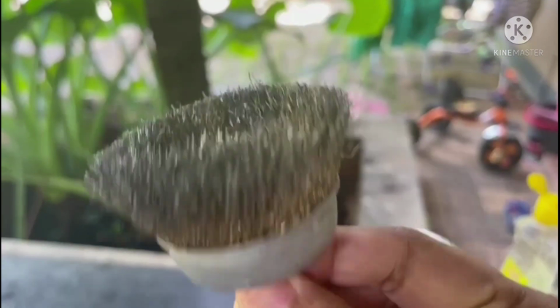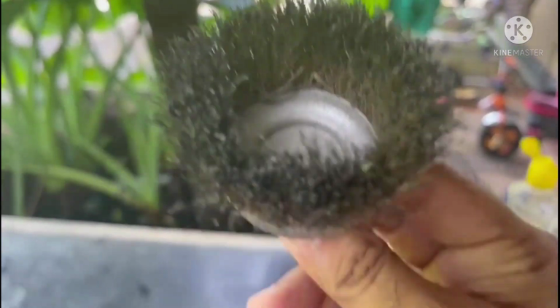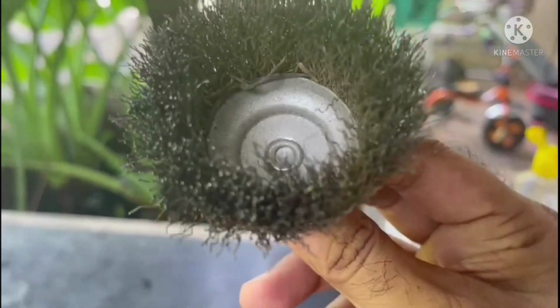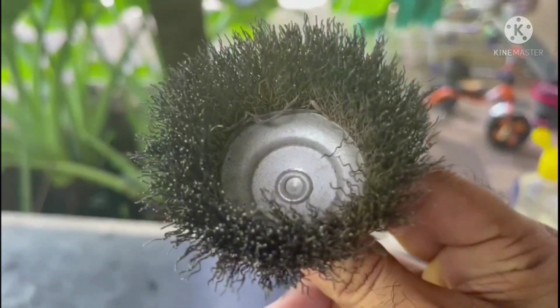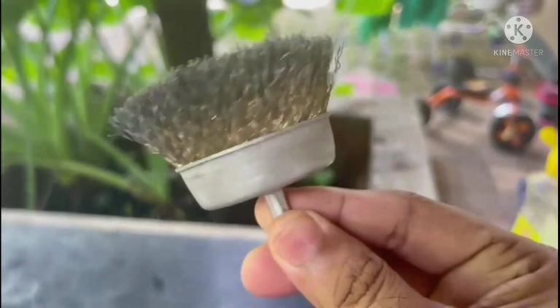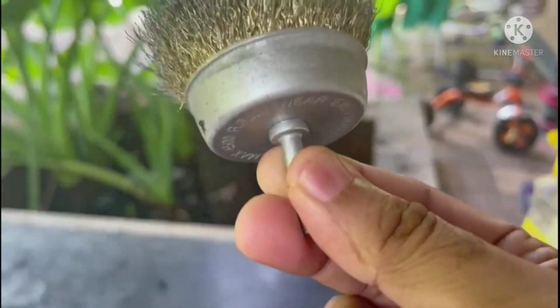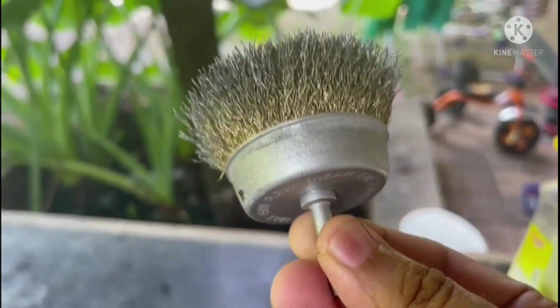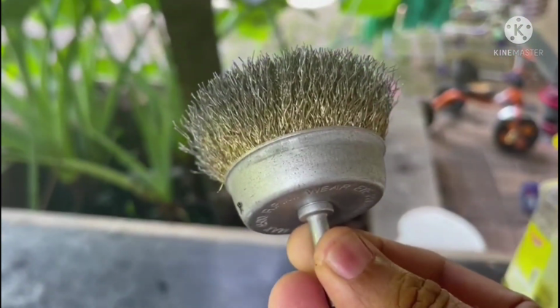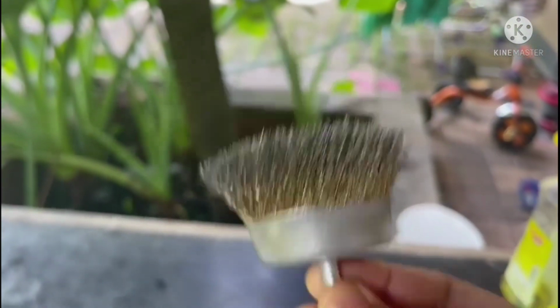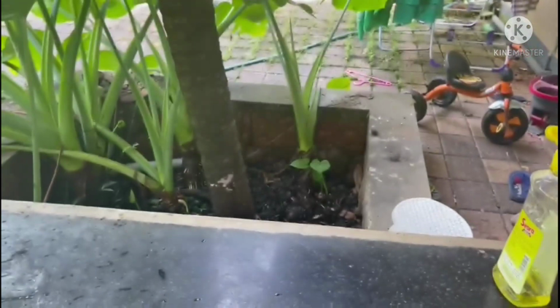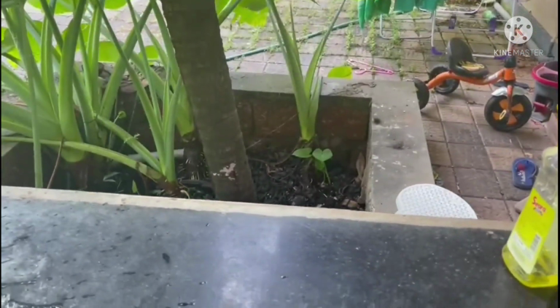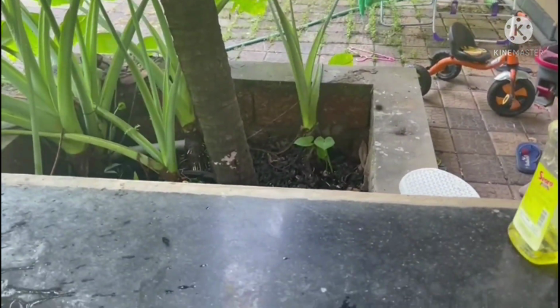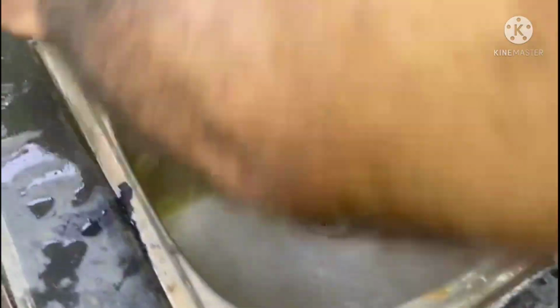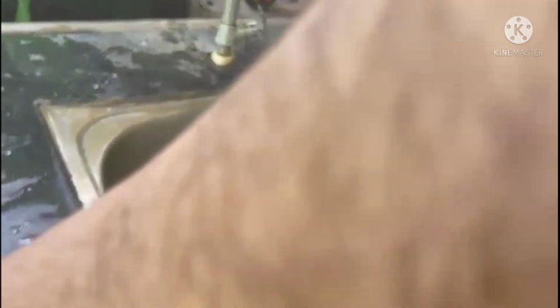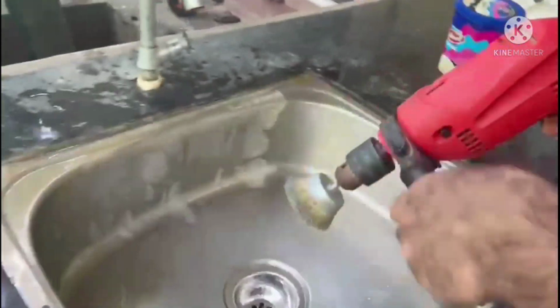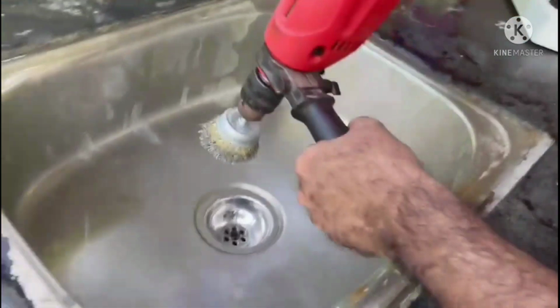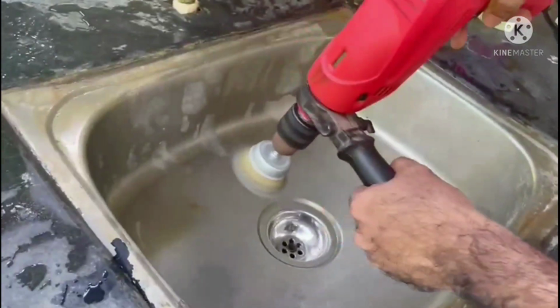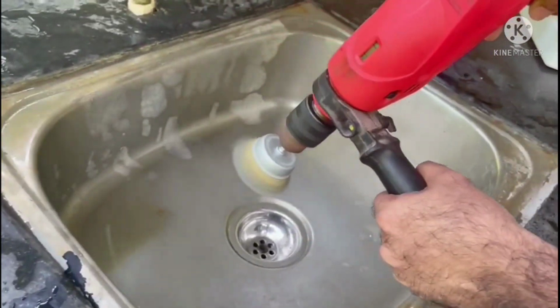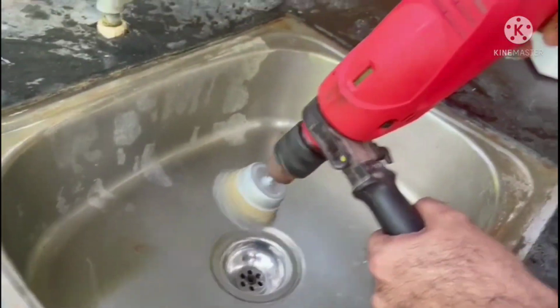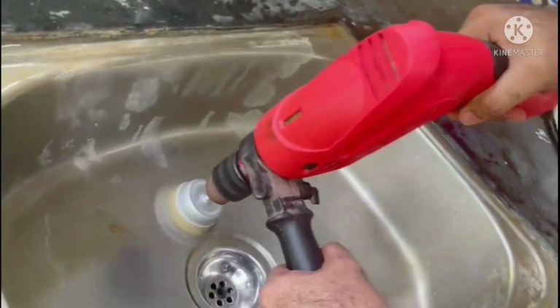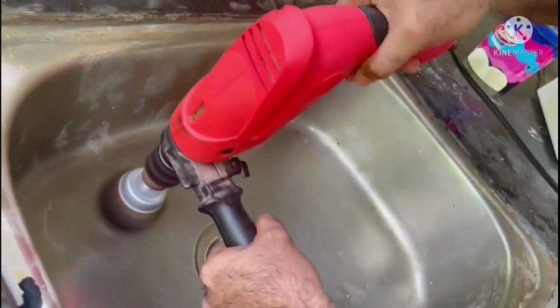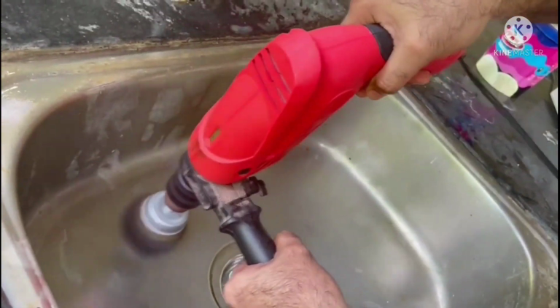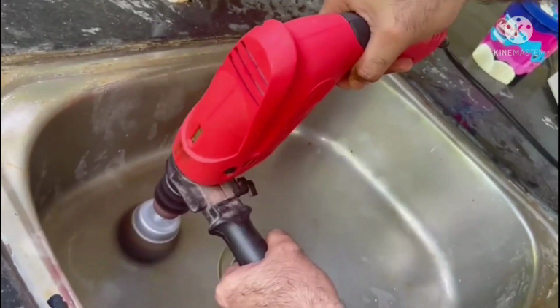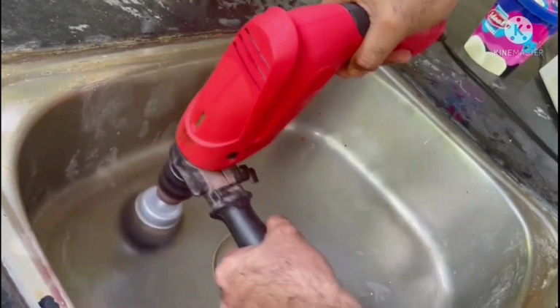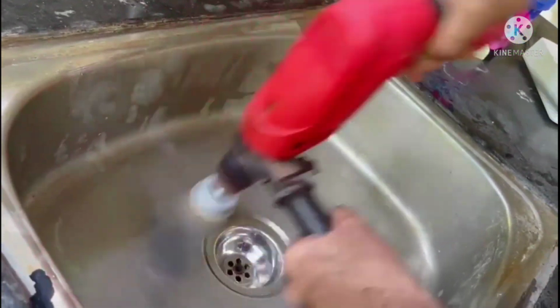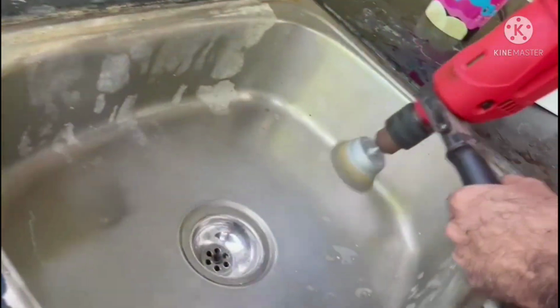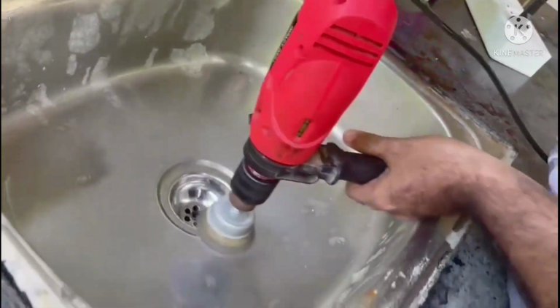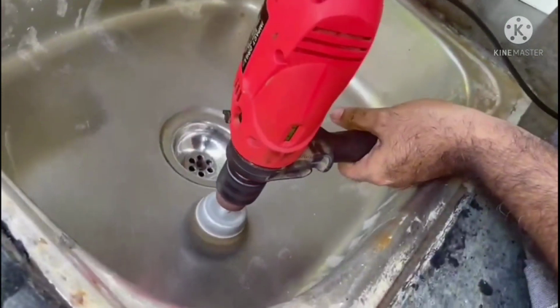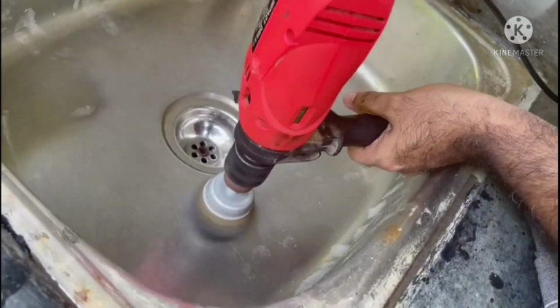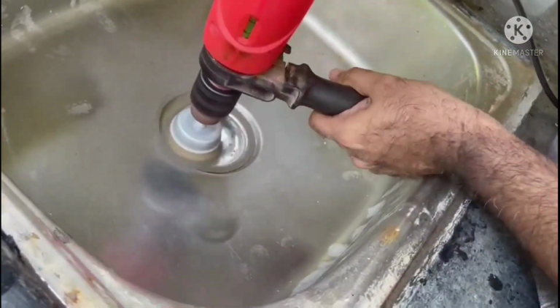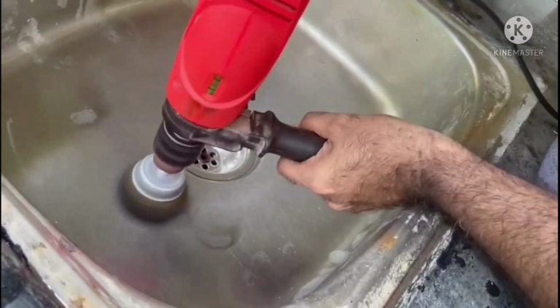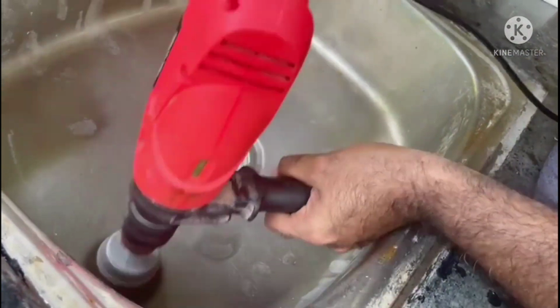Going to clean the sink. It will be removing all stains. Please watch the video till the end.